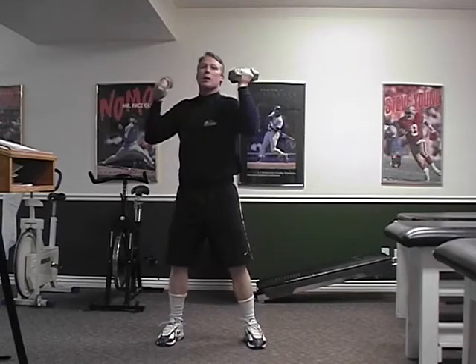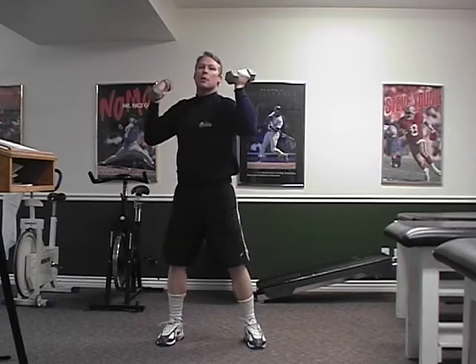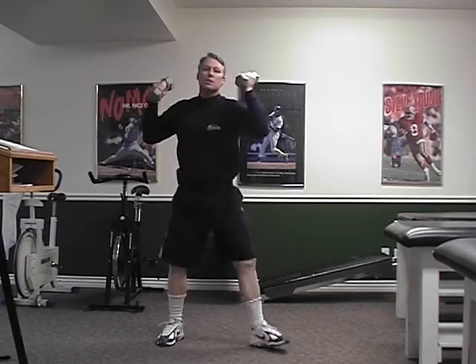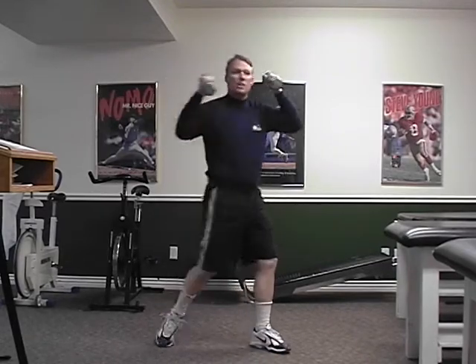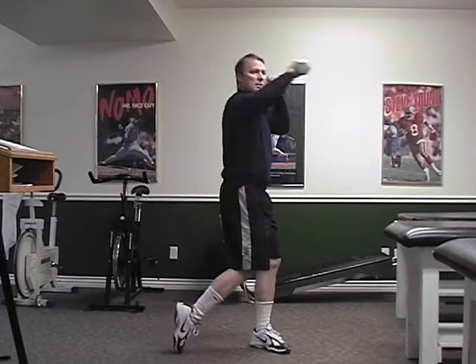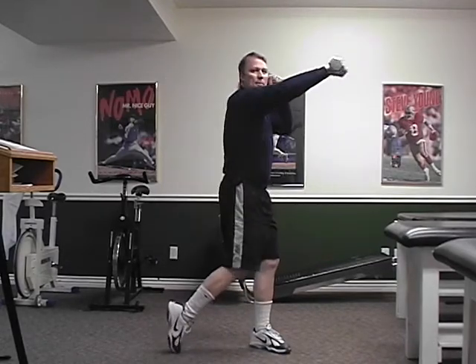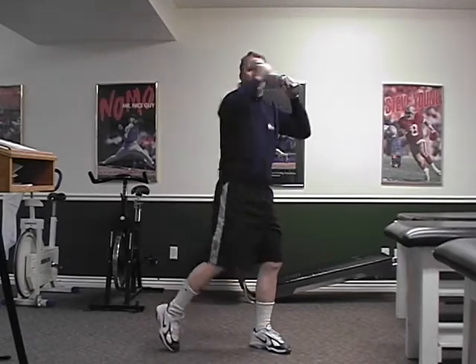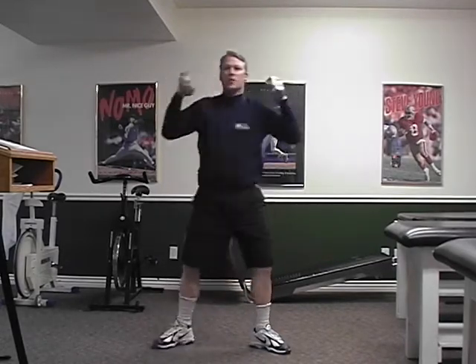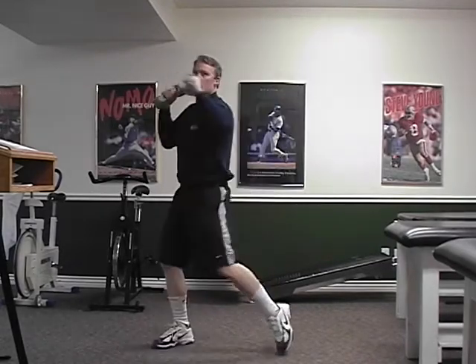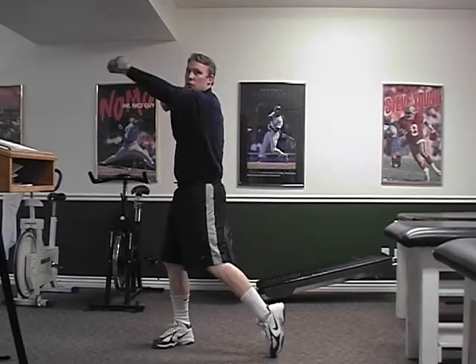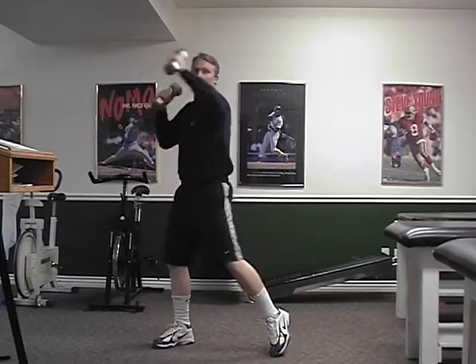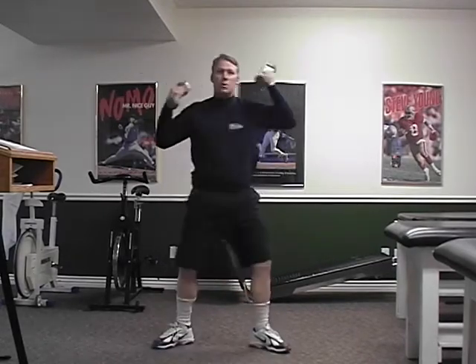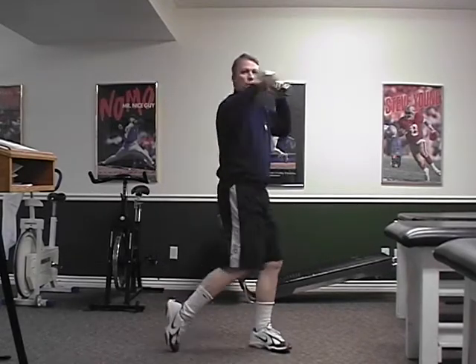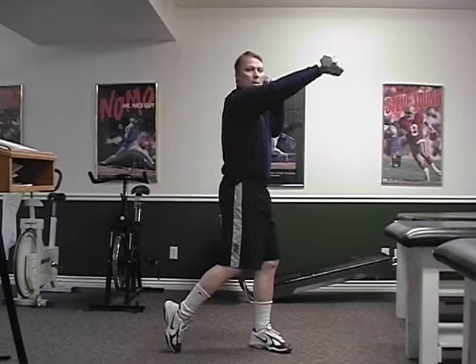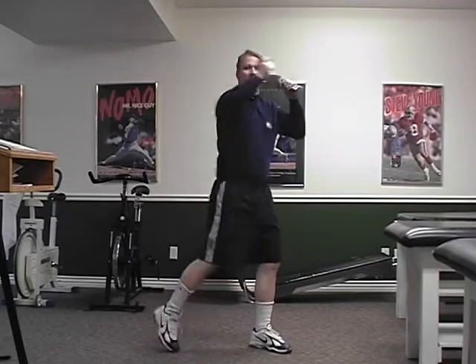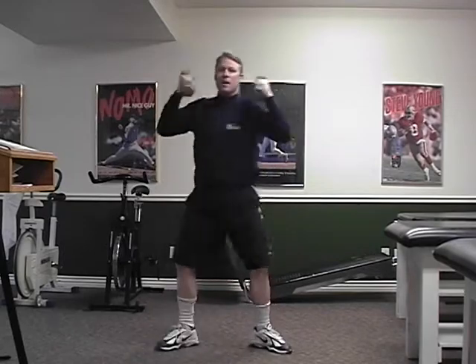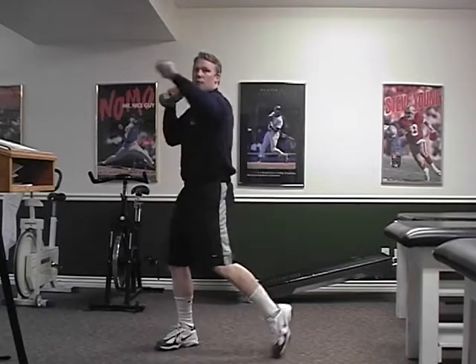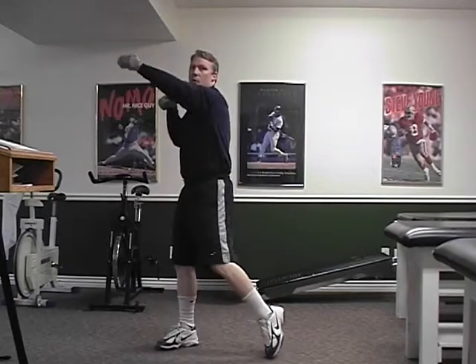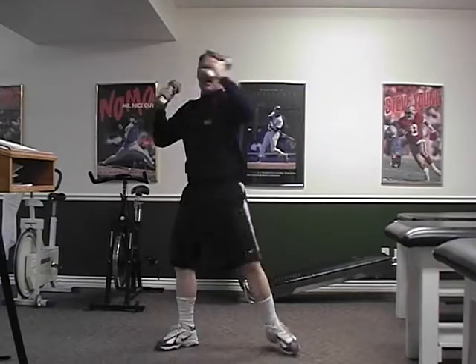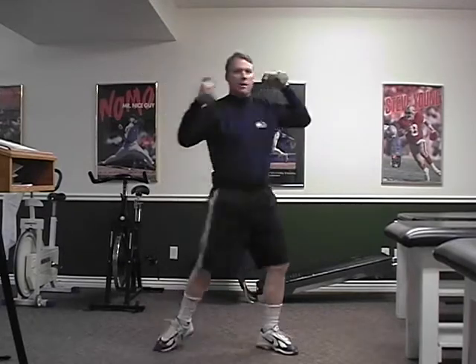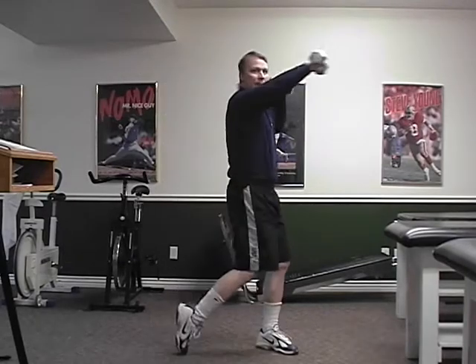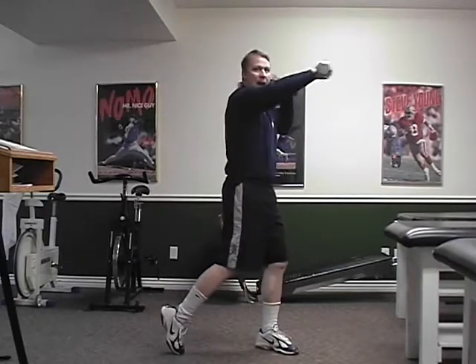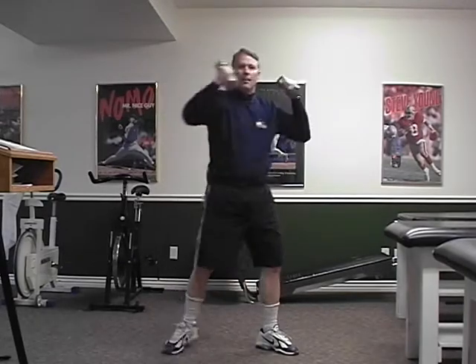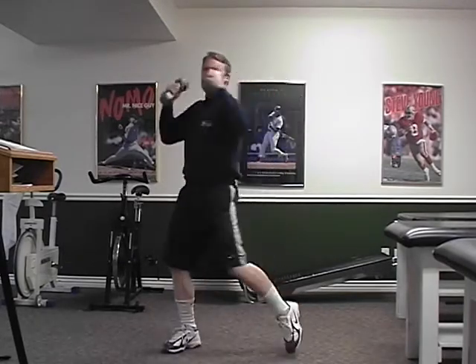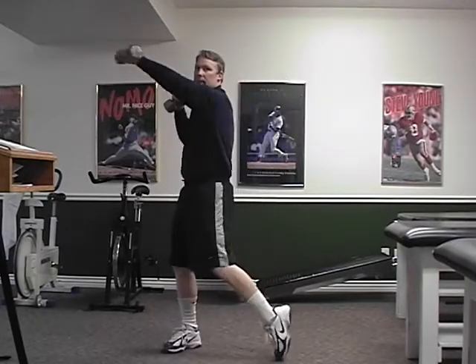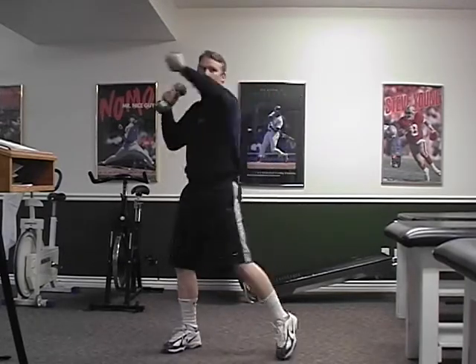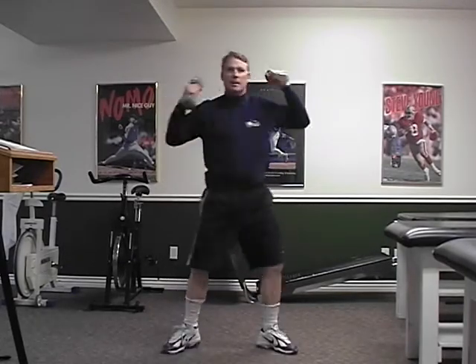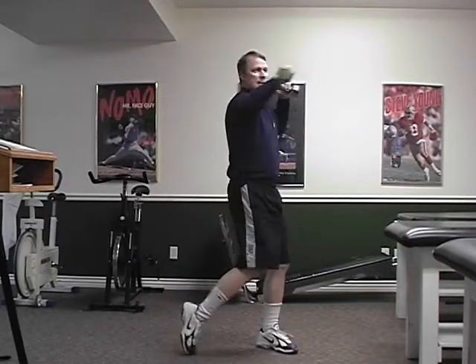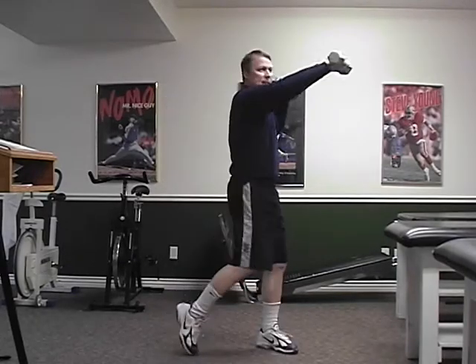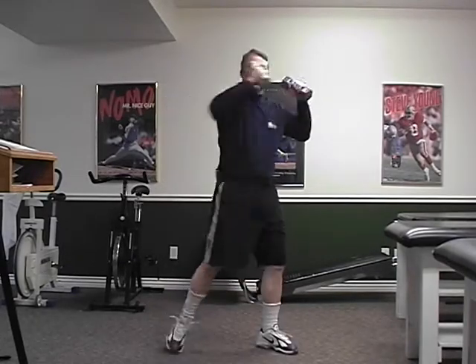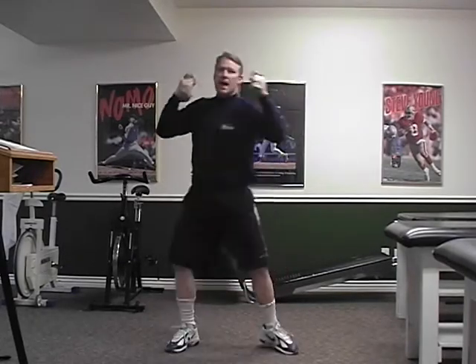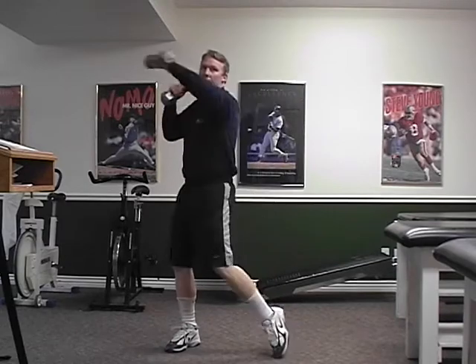Cross punch — step and pivot, two, three, four, five, six, seven, eight.